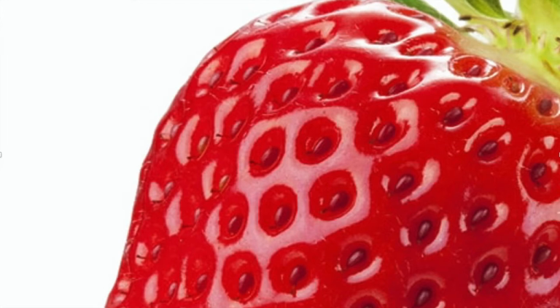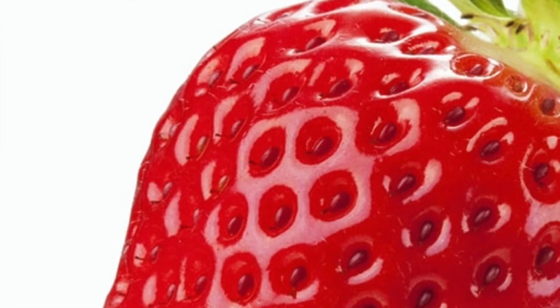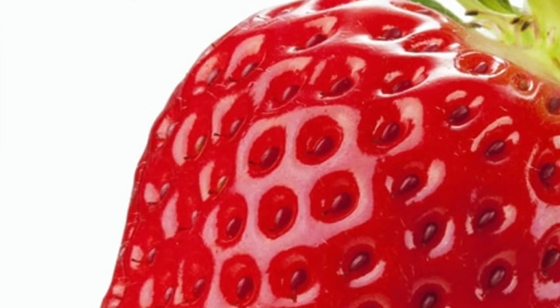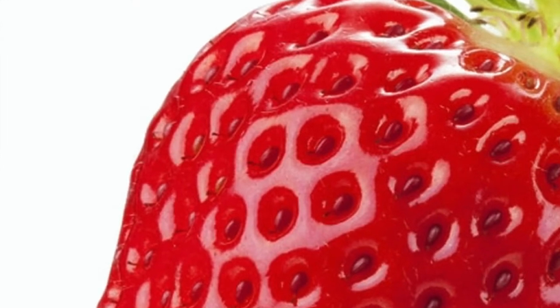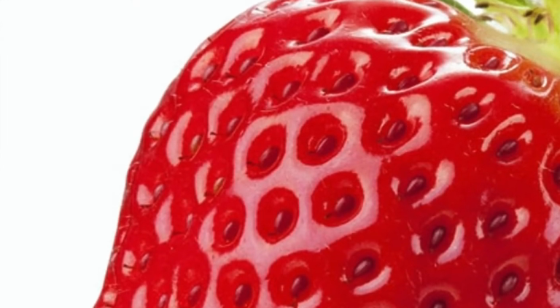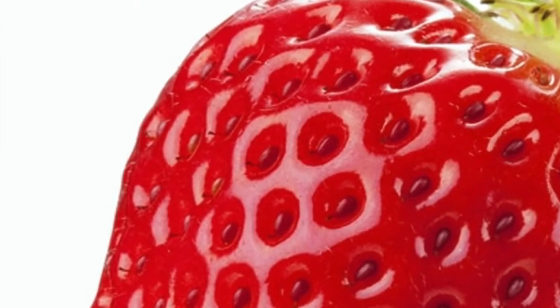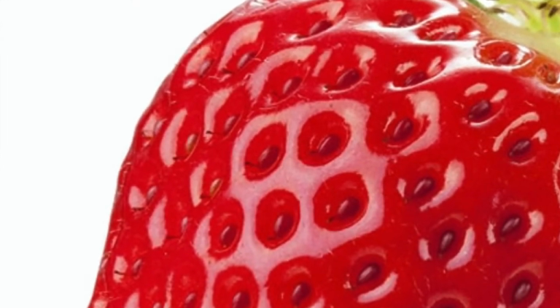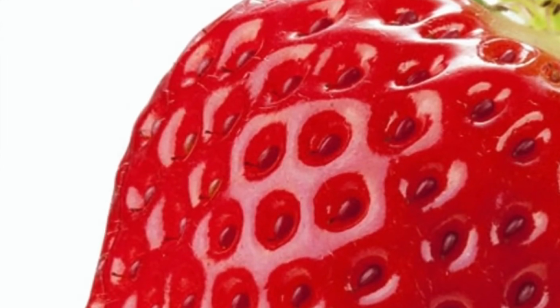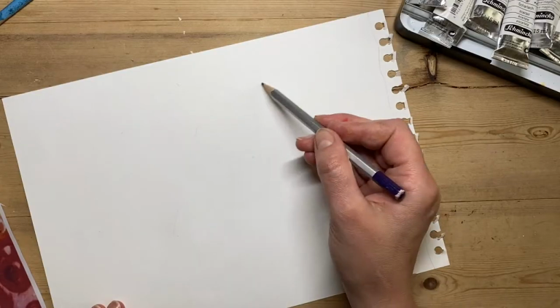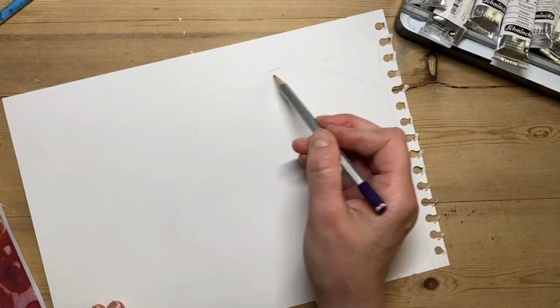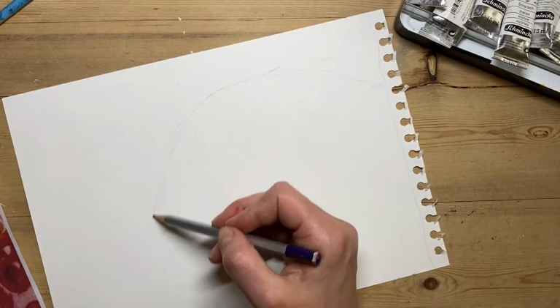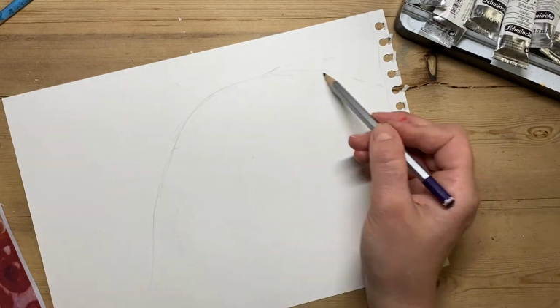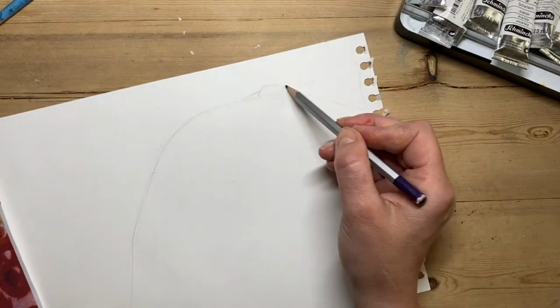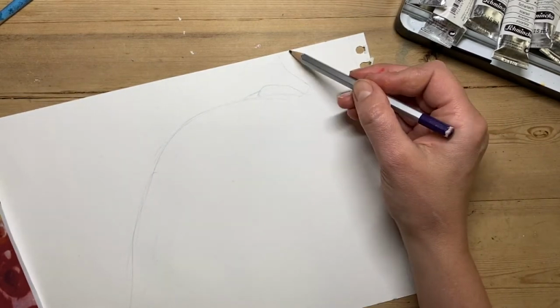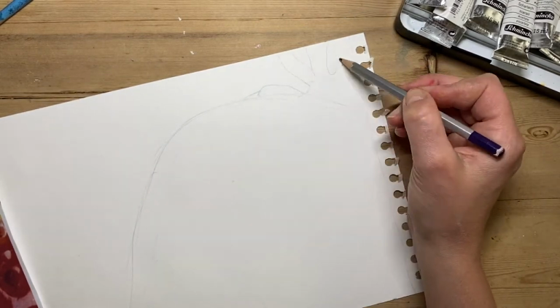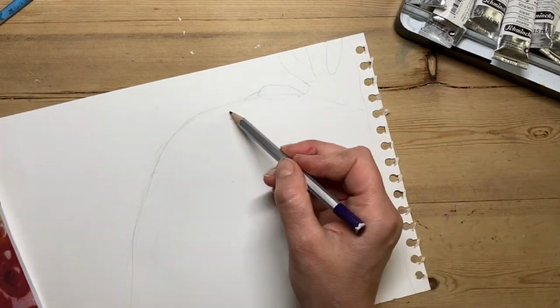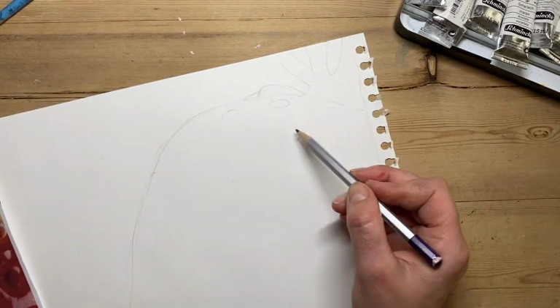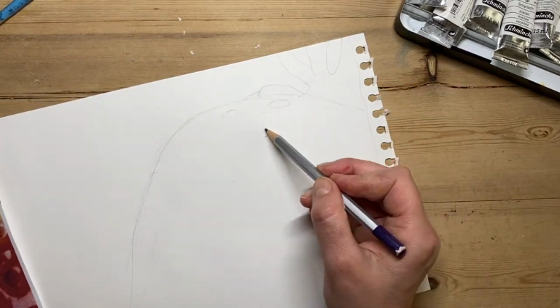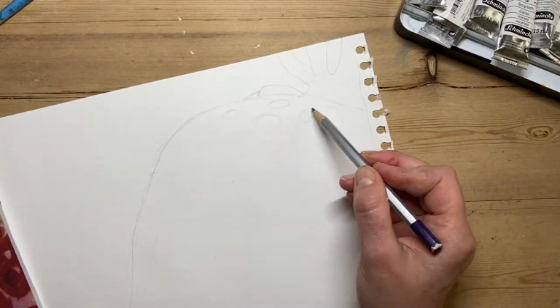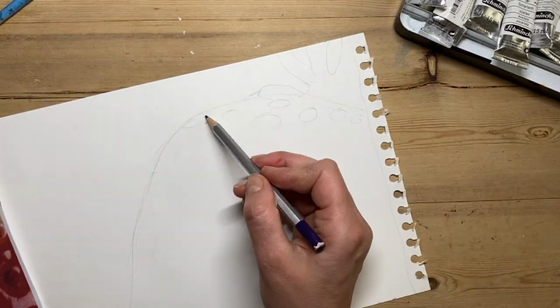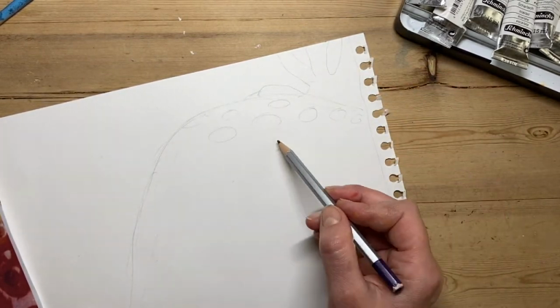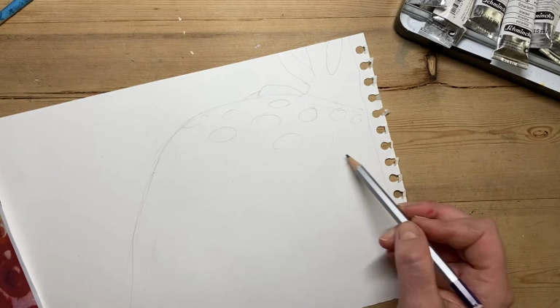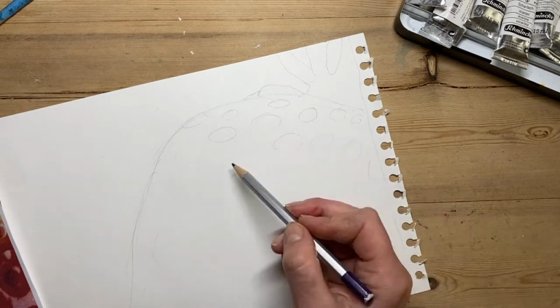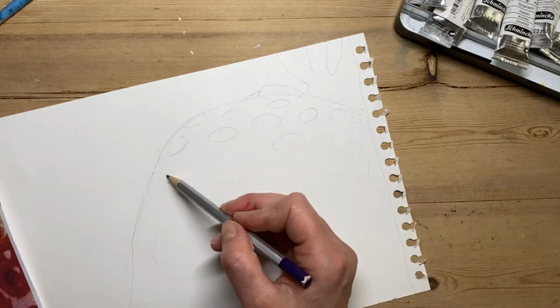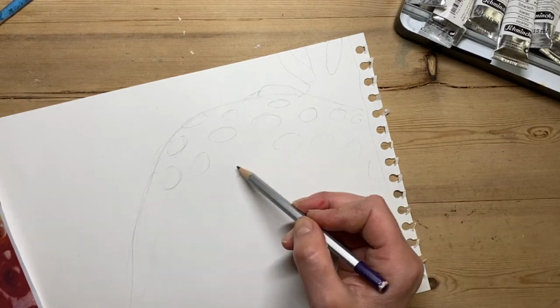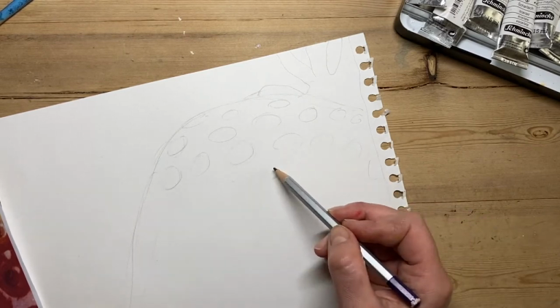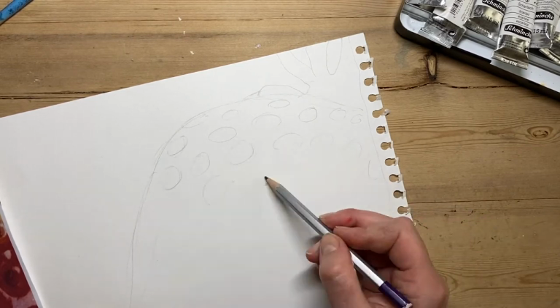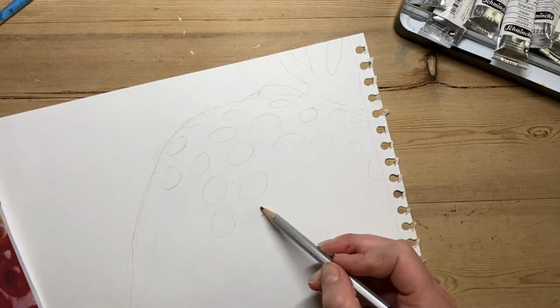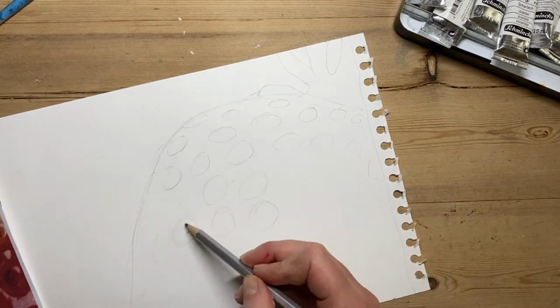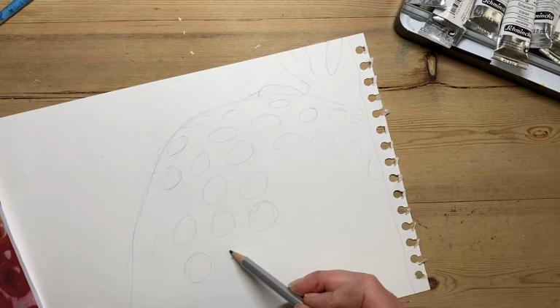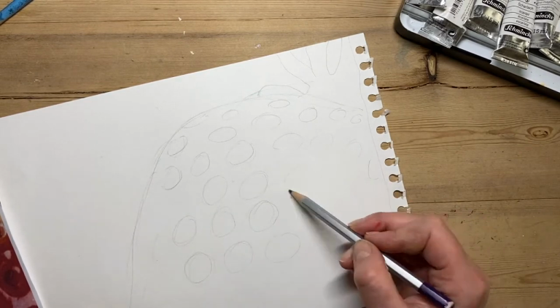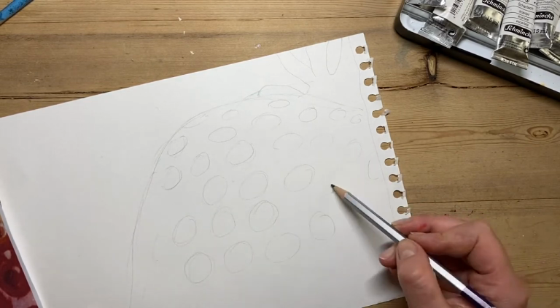Here I'm going to start by drawing a light outline of my model. I'm also drawing the circles of the strawberry seeds to just indicate where I'm going to put my shadows and highlights when we come to it.